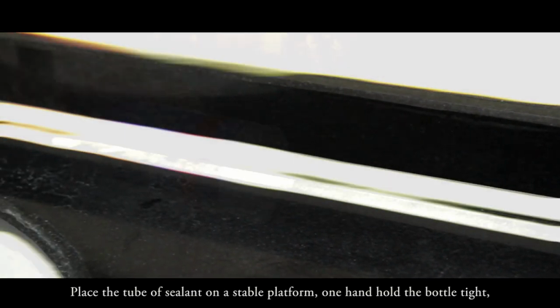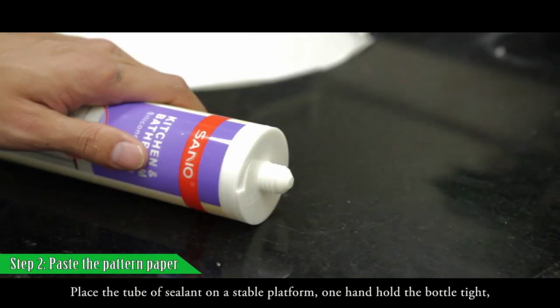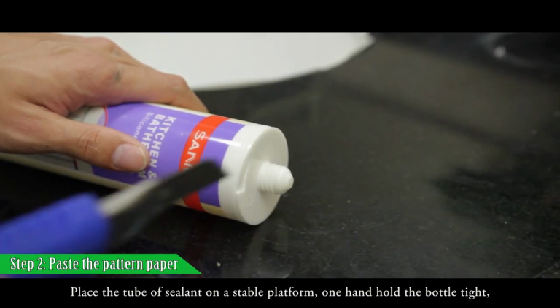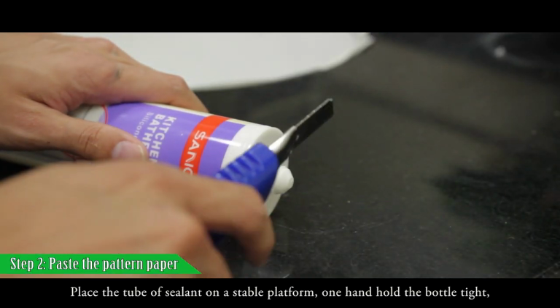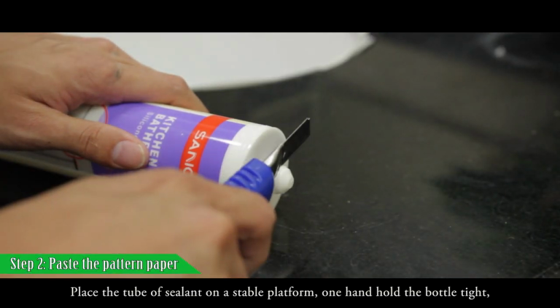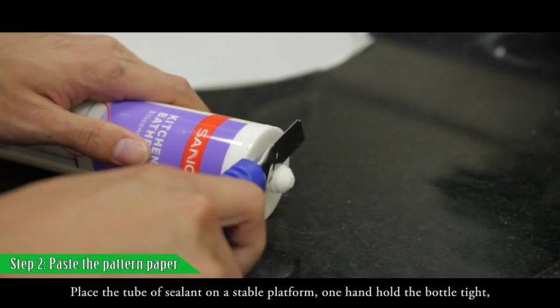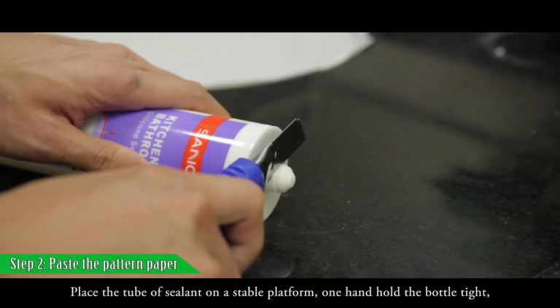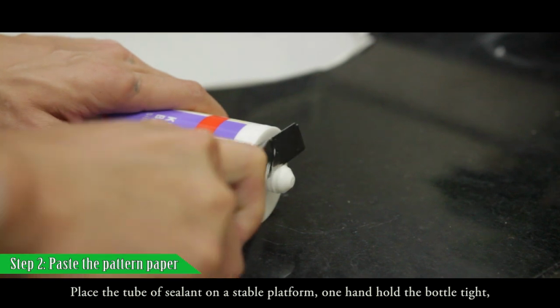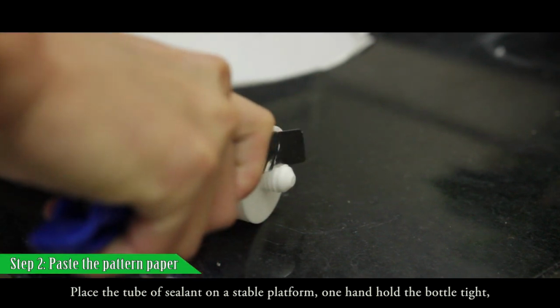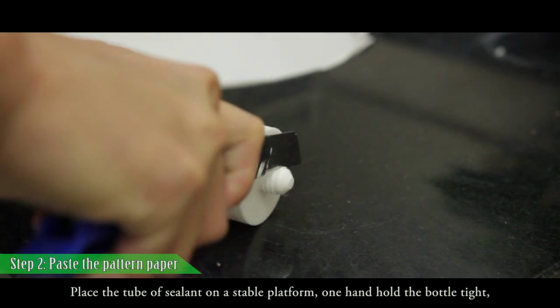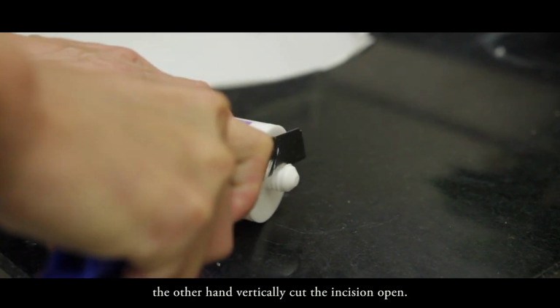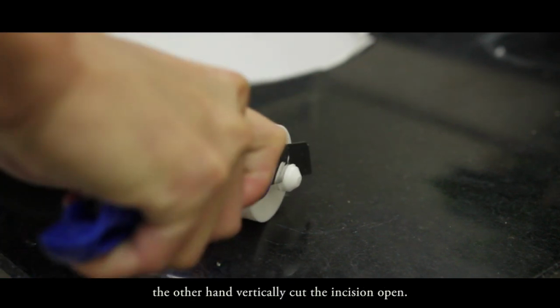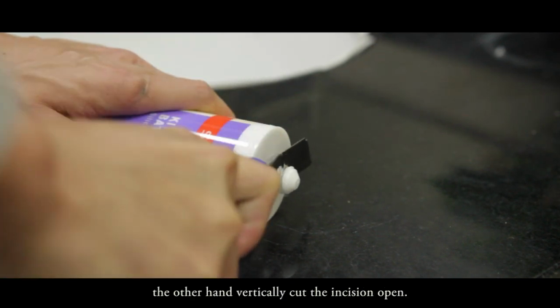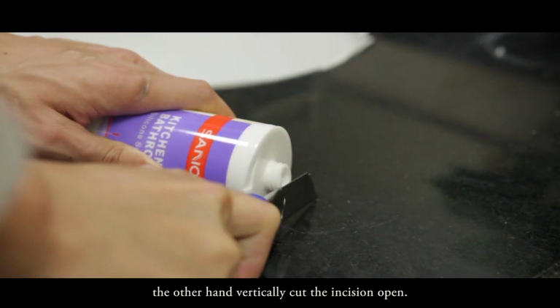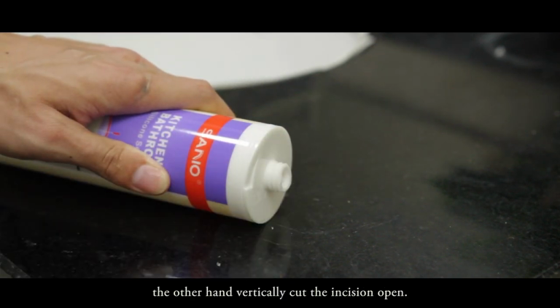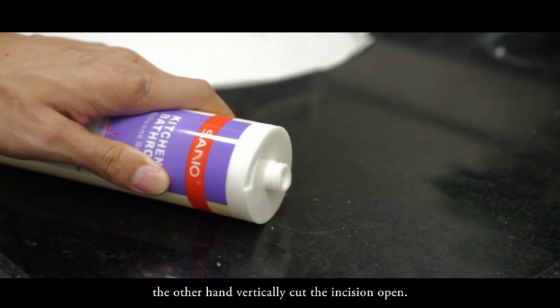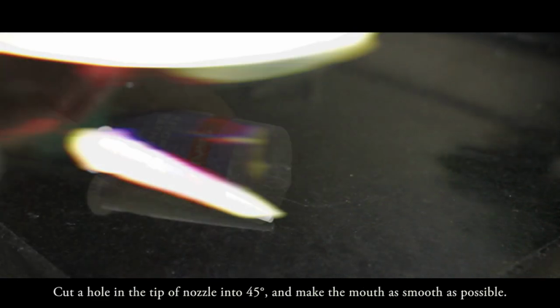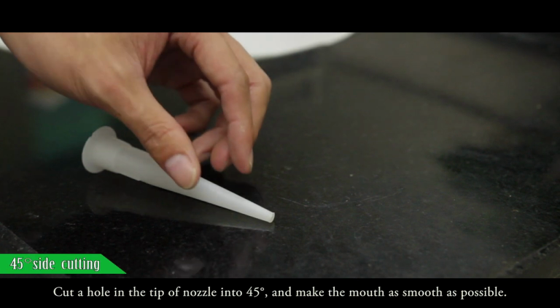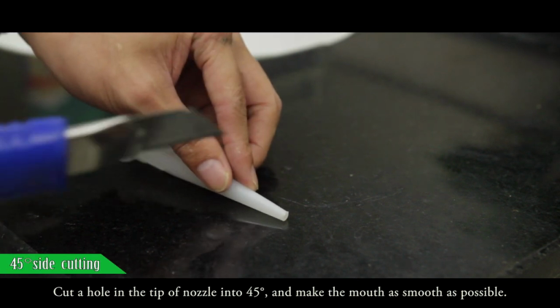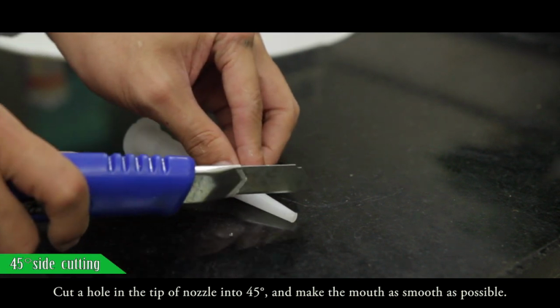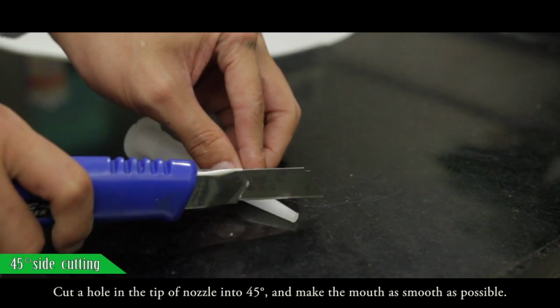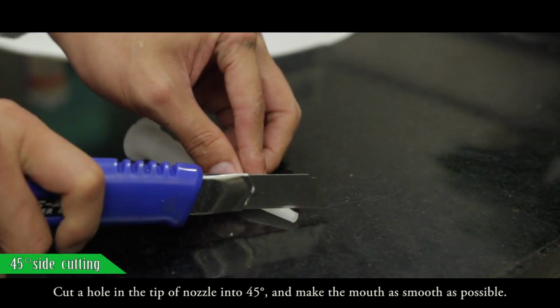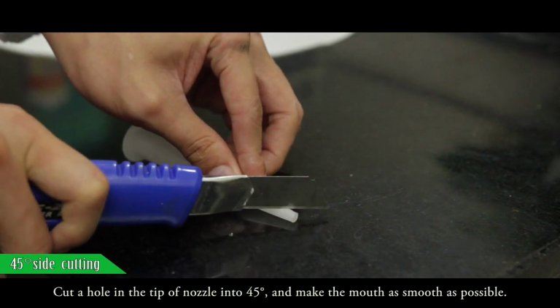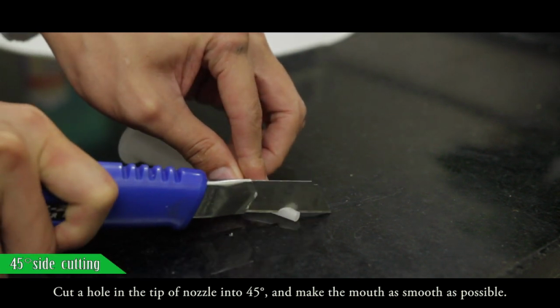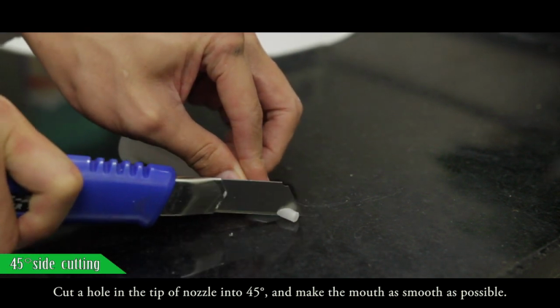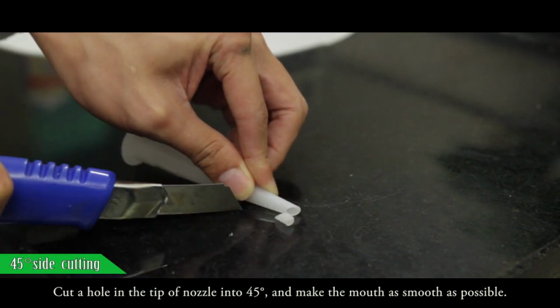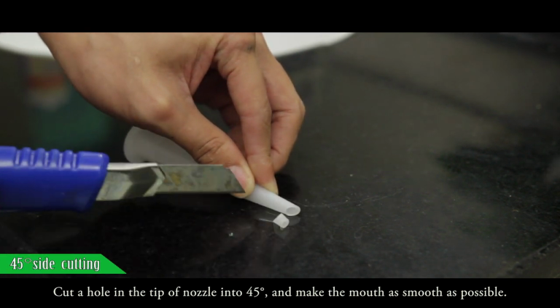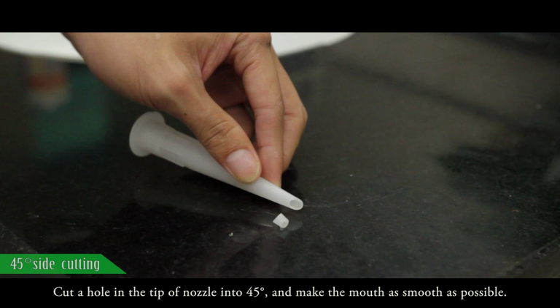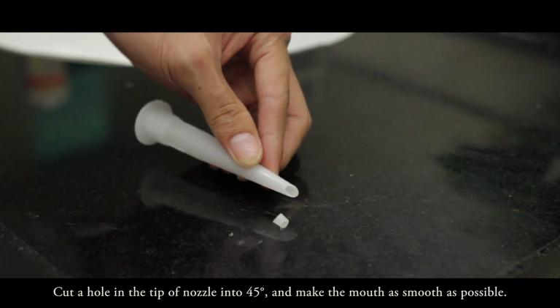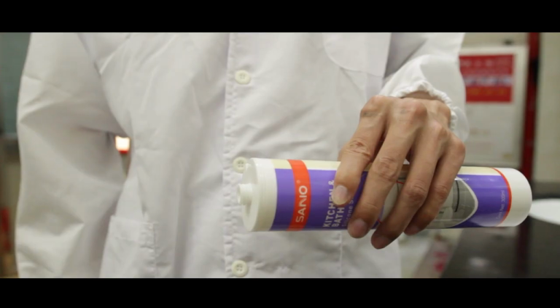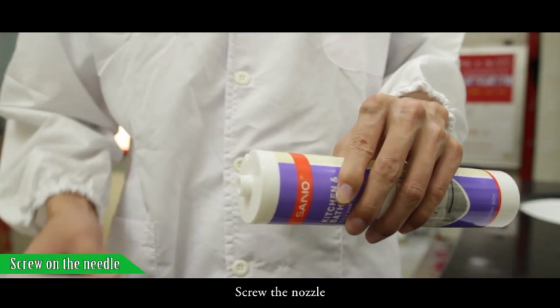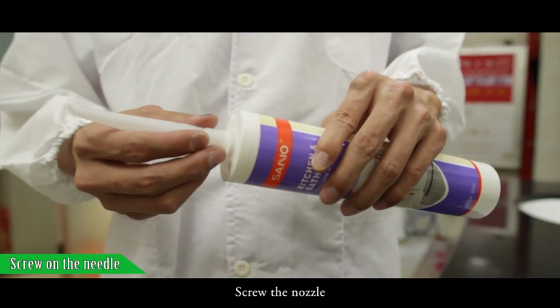Place the tube of sealant on a stable platform. With one hand holding the bottom, use the other hand to vertically cut the incision open. Cut a hole in the tip of the nozzle at 45 degrees and make the mouth as smooth as possible. Then screw the nozzle on.